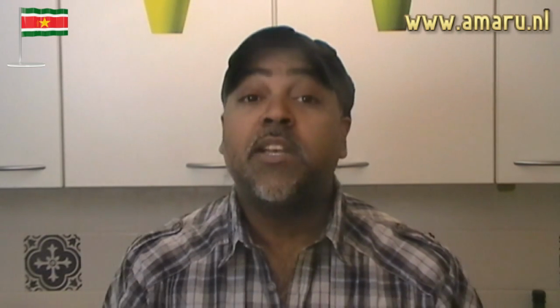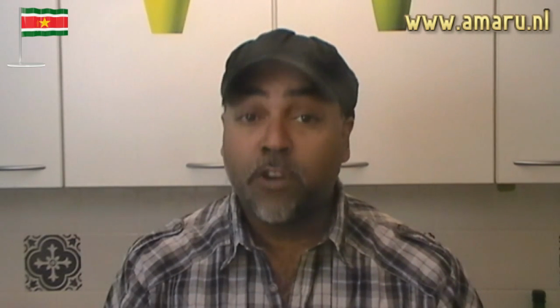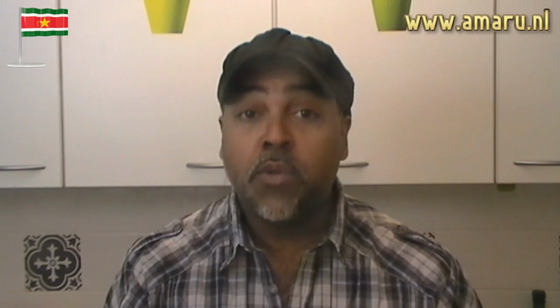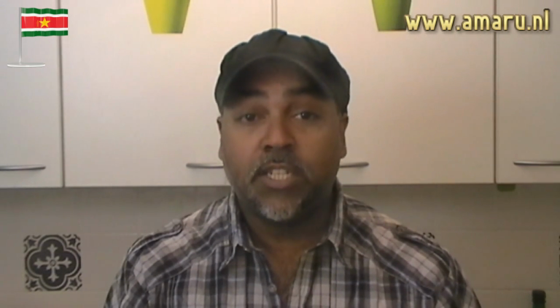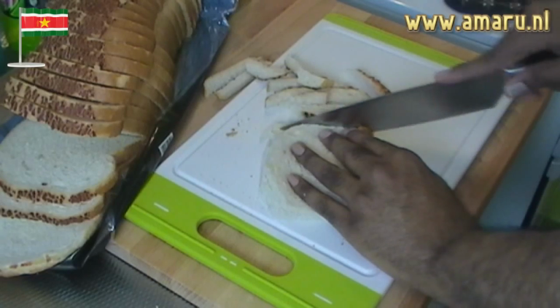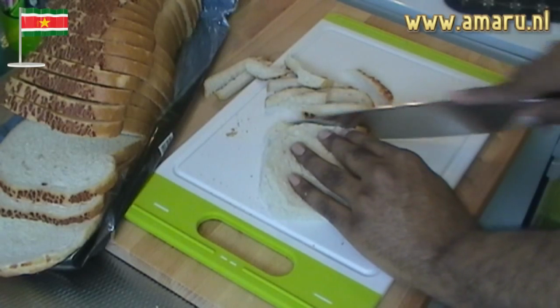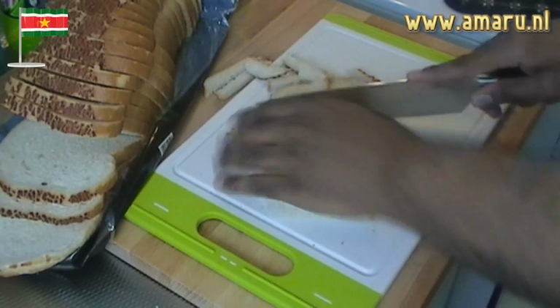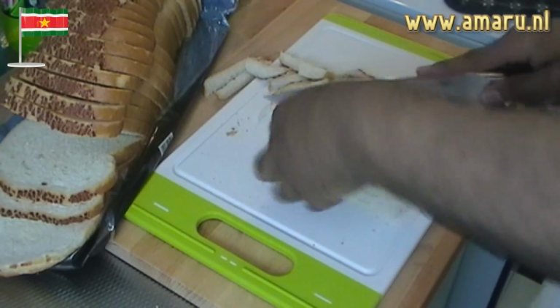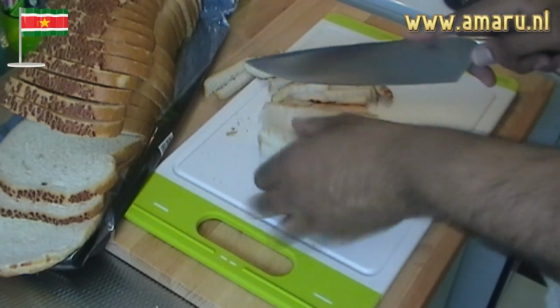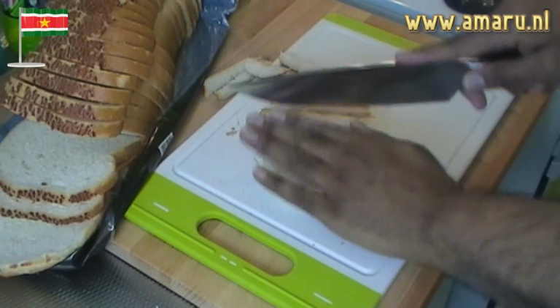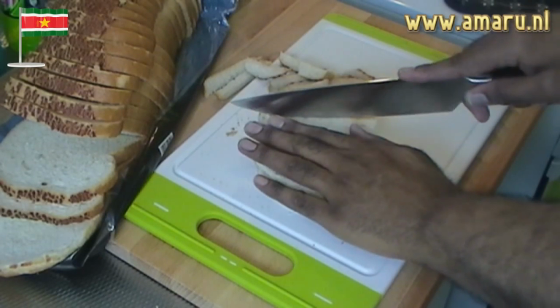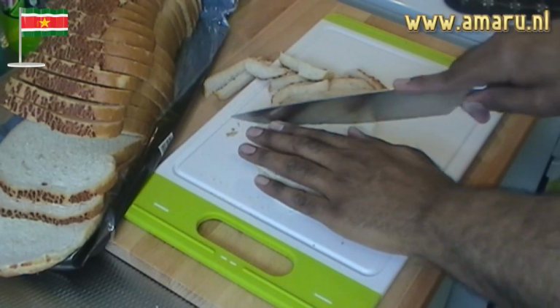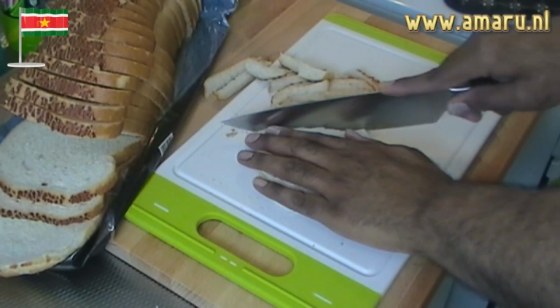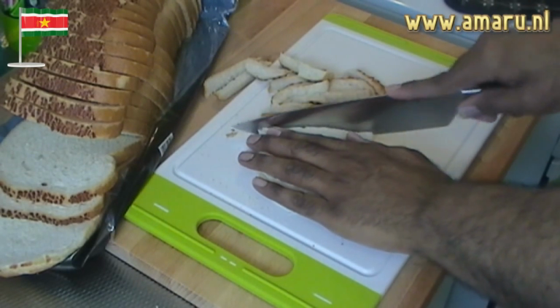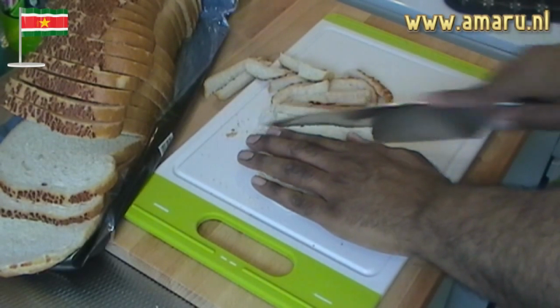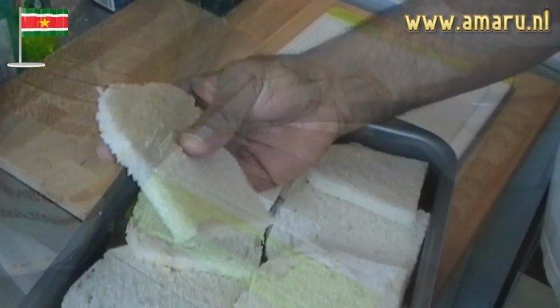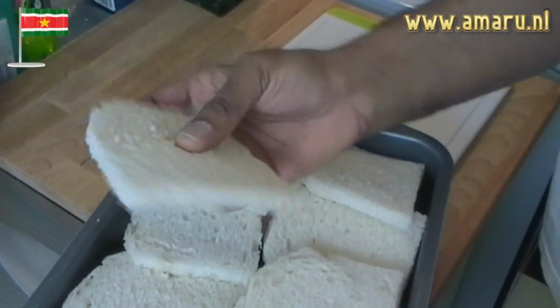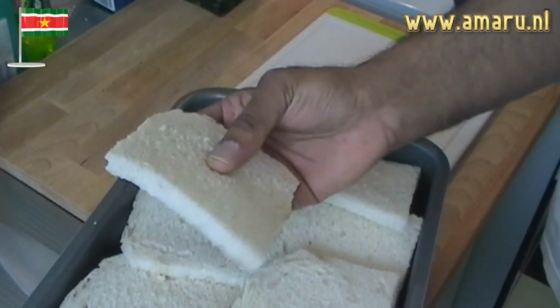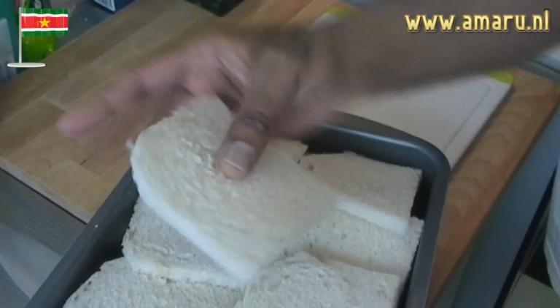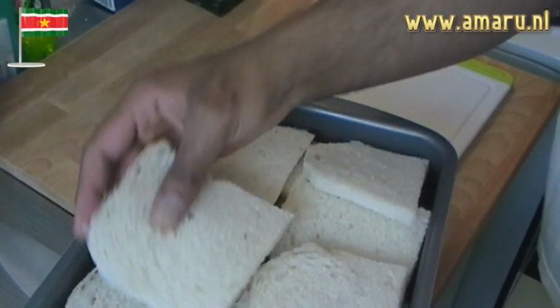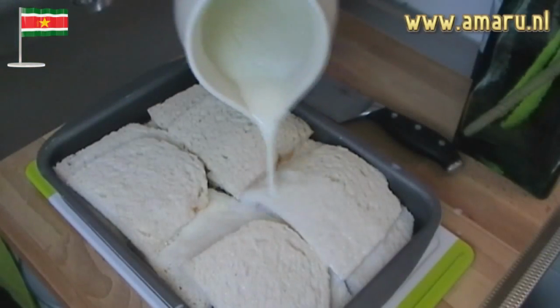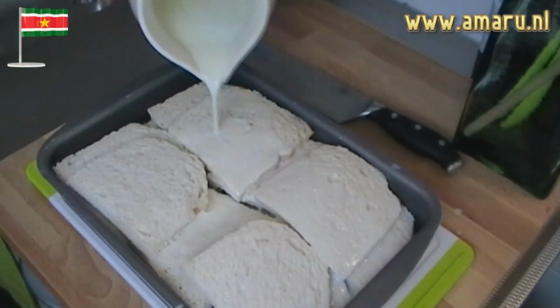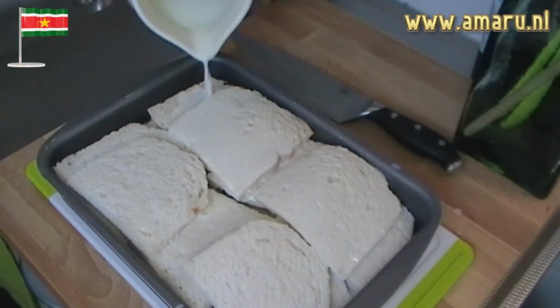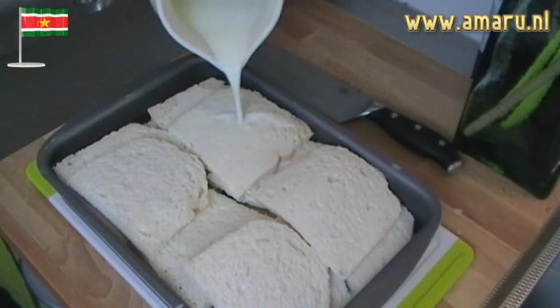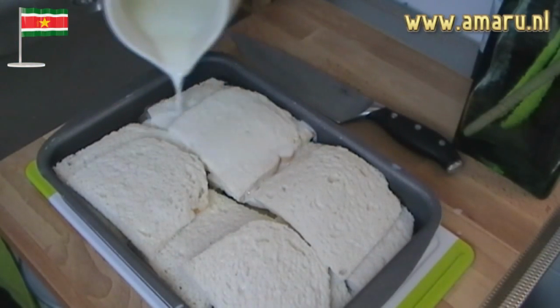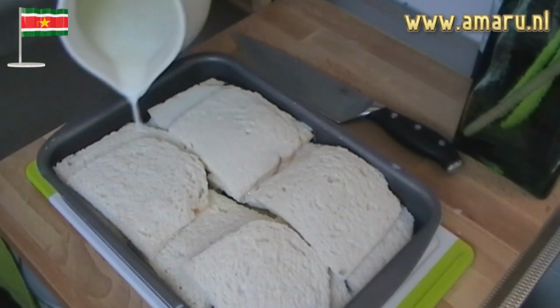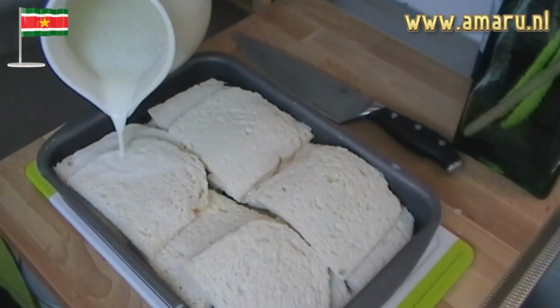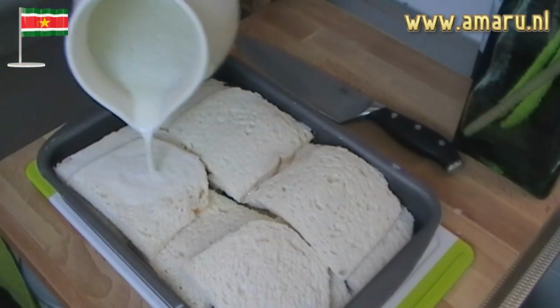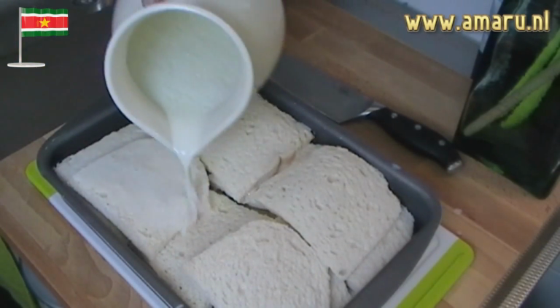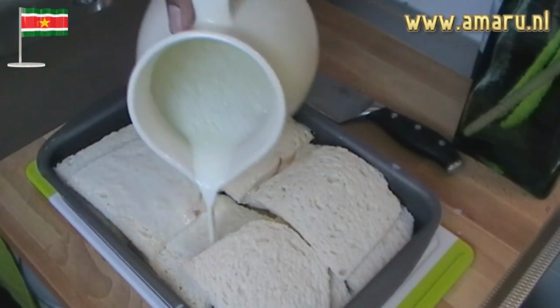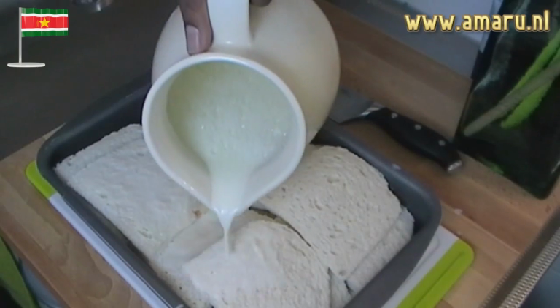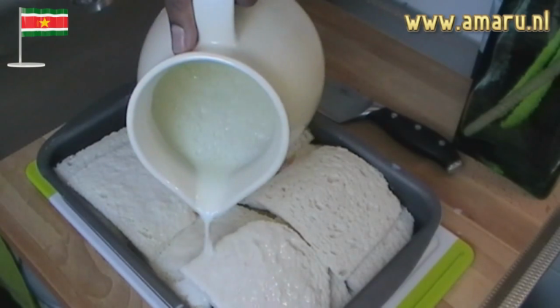The first thing you'll need to do is remove the crust from the sliced bread, then soak the bread in the milk. You may do this in the morning to allow the bread to be soaked thoroughly.